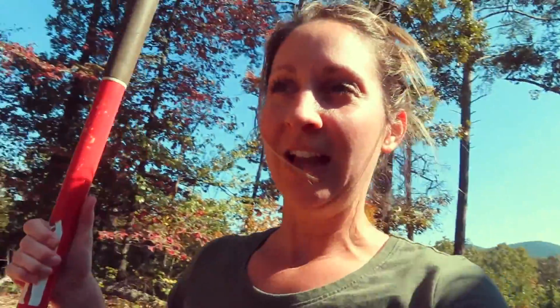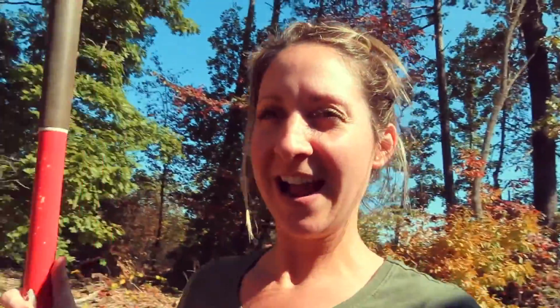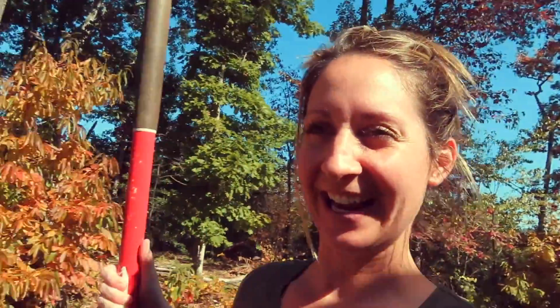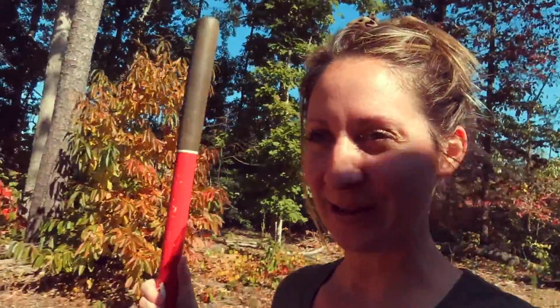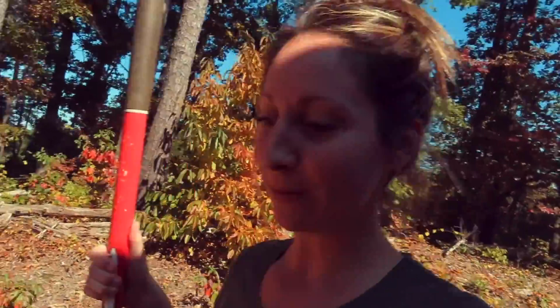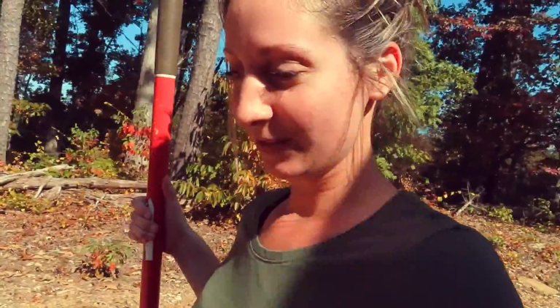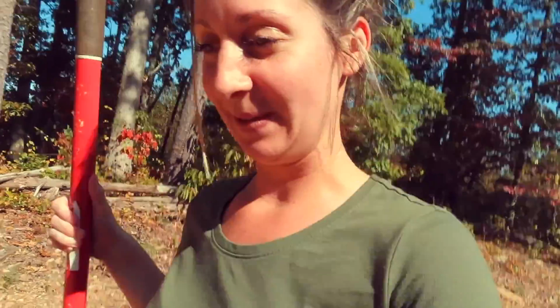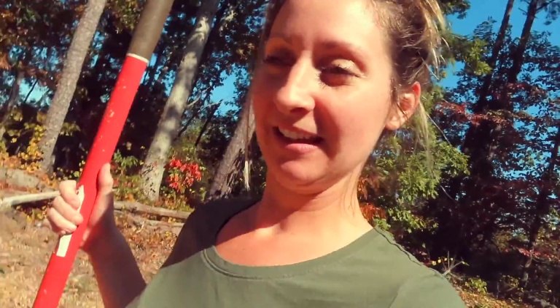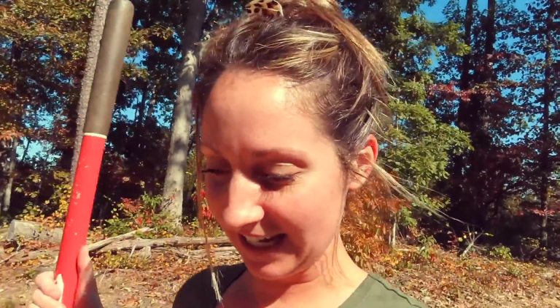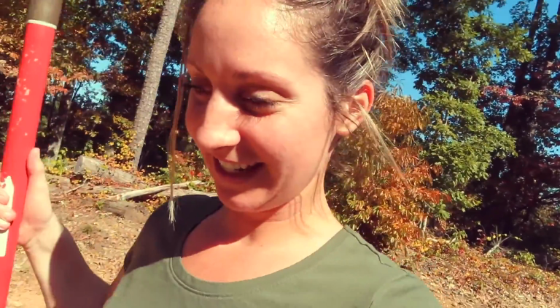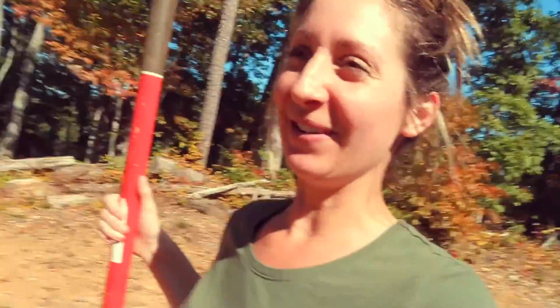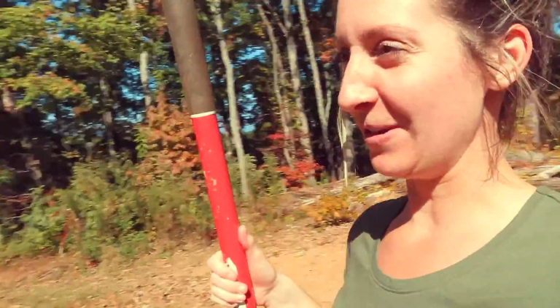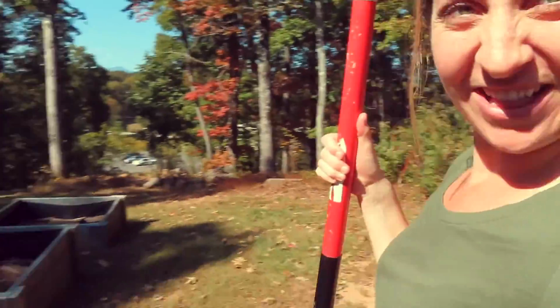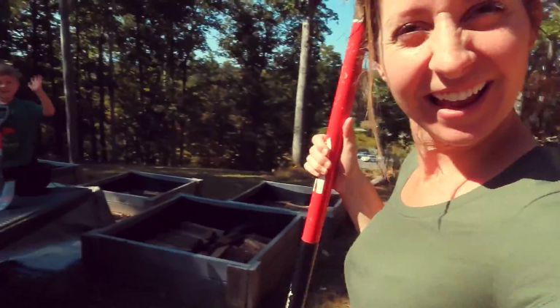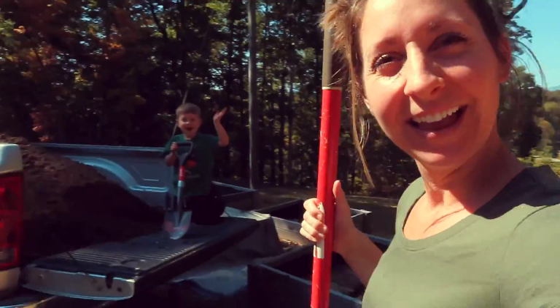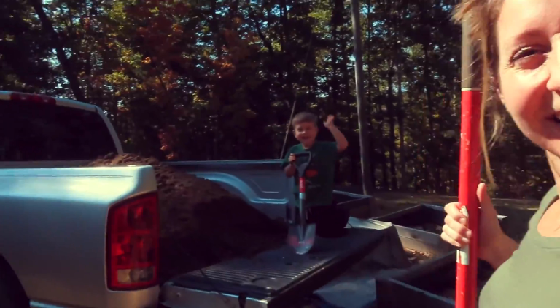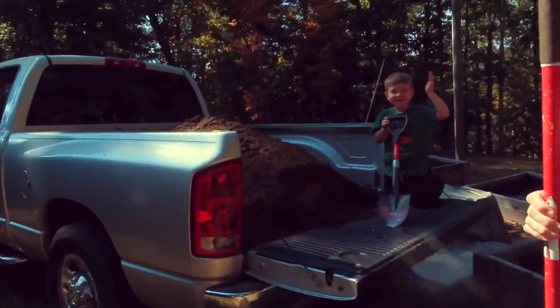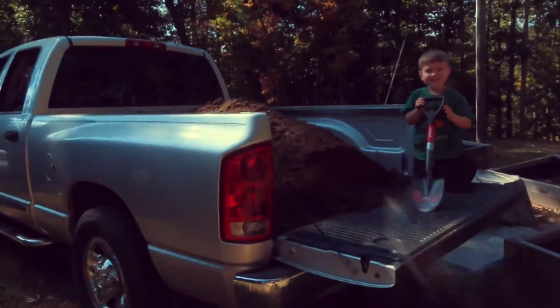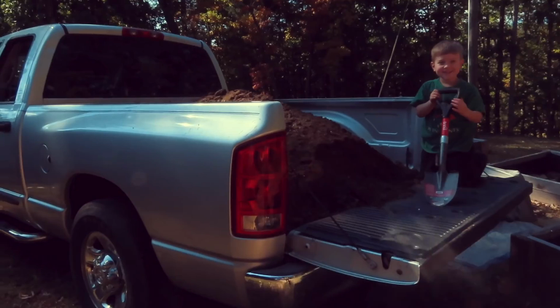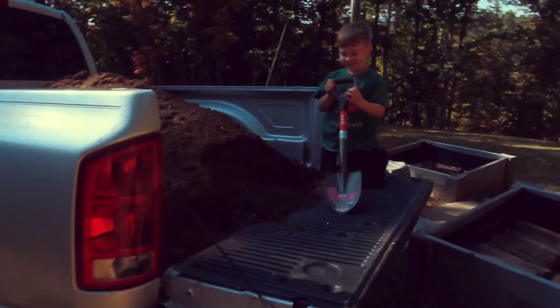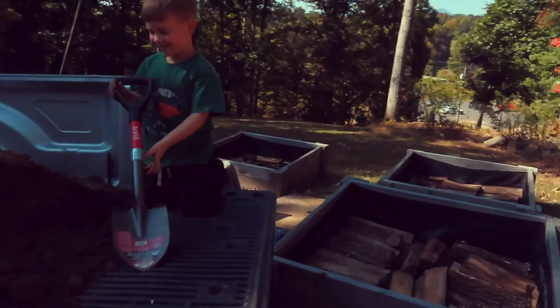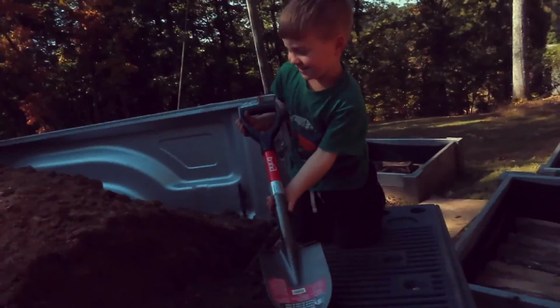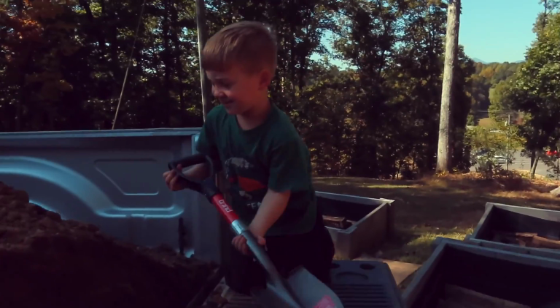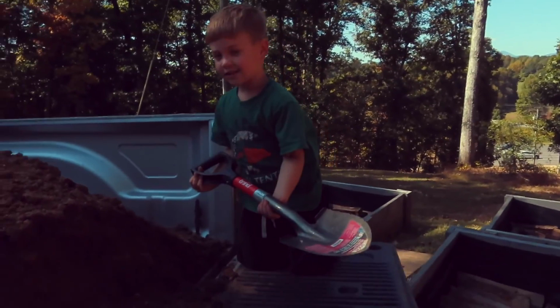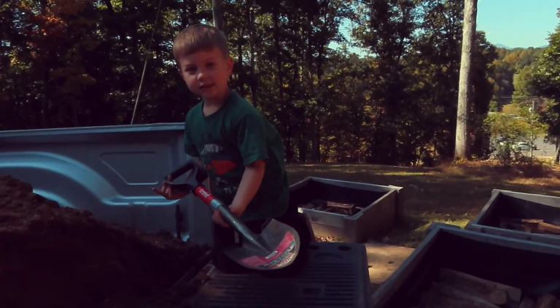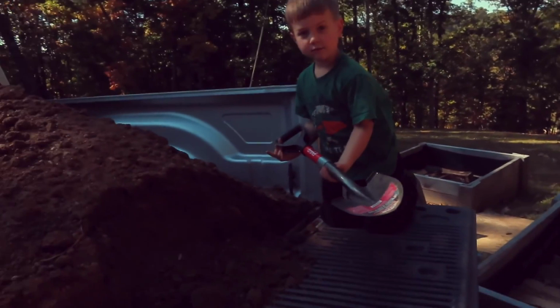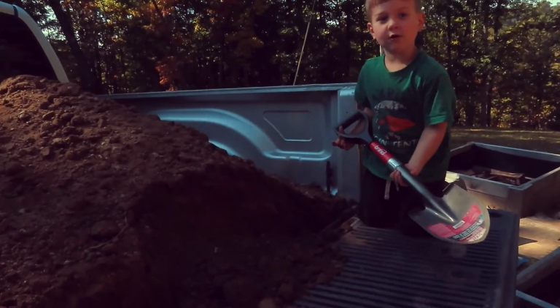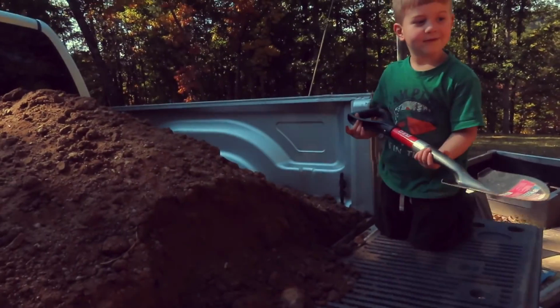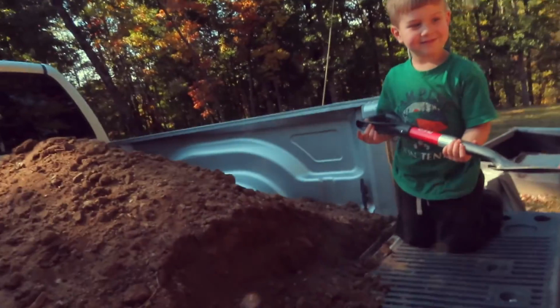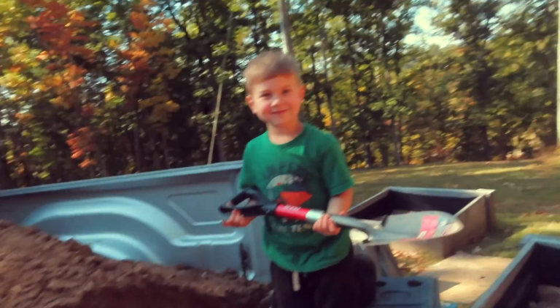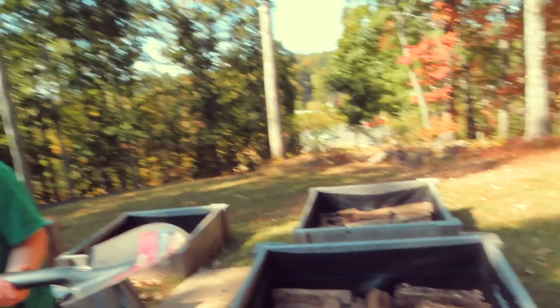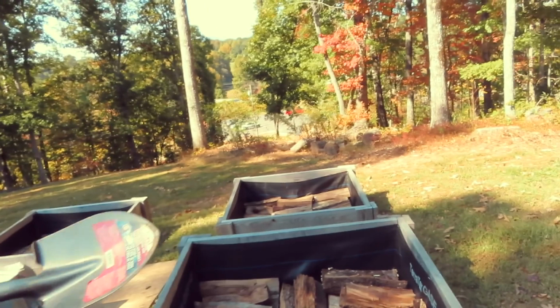I got my helper Brooks with me. He is going to be shoveling — gonna shovel with his own little shovel and we're gonna get this dirt and put it in there.